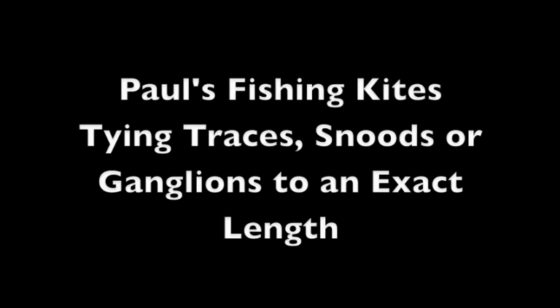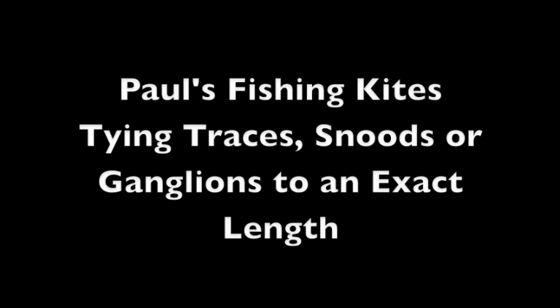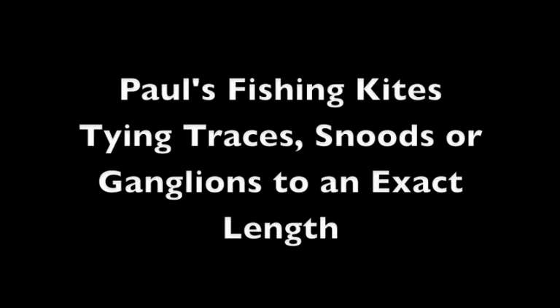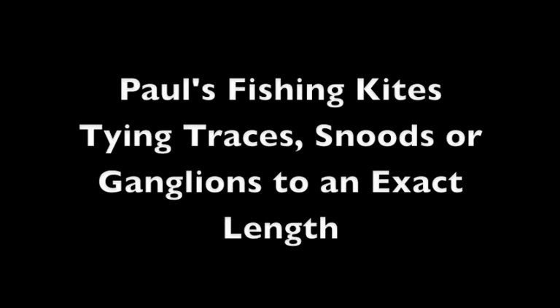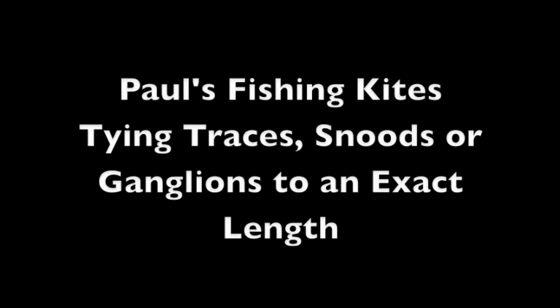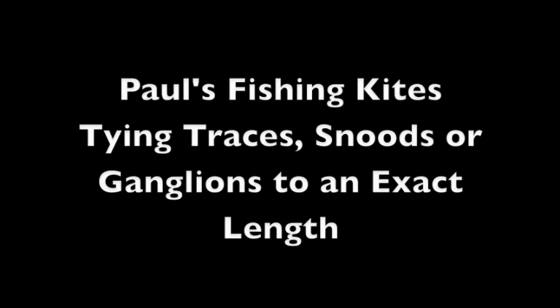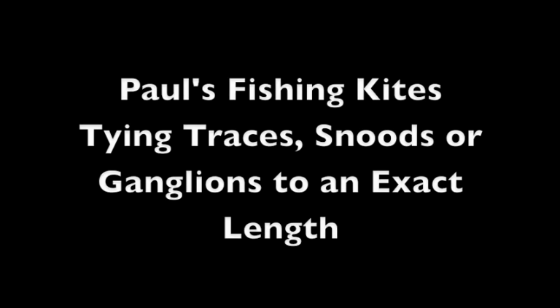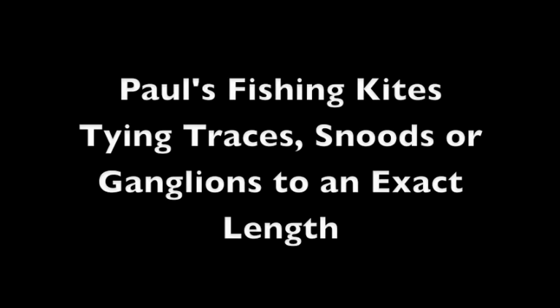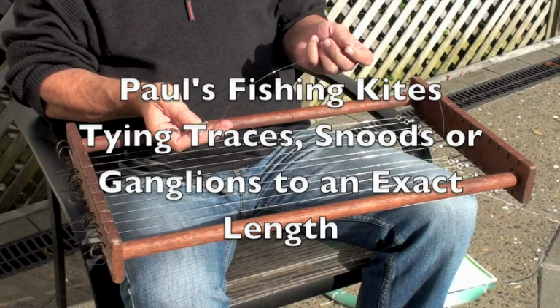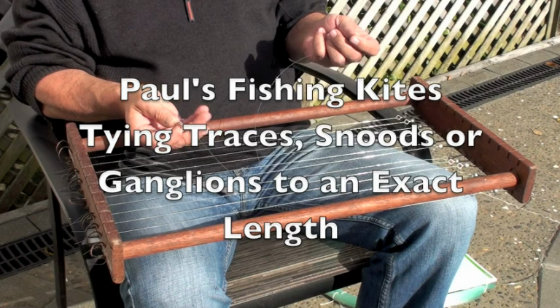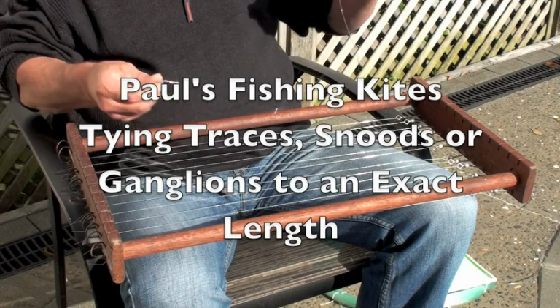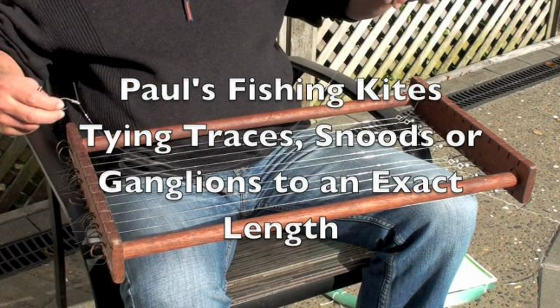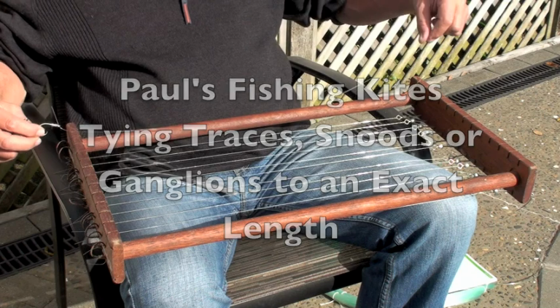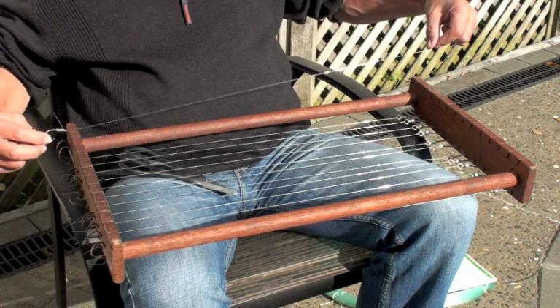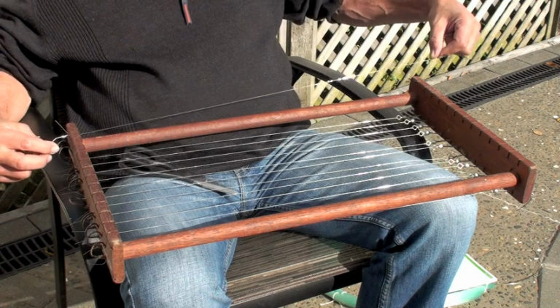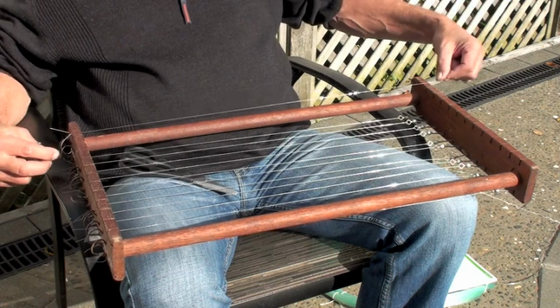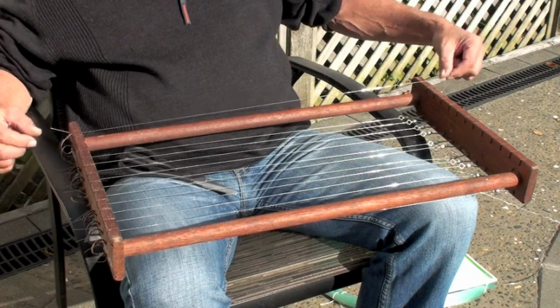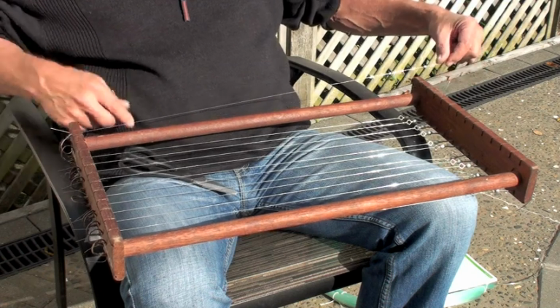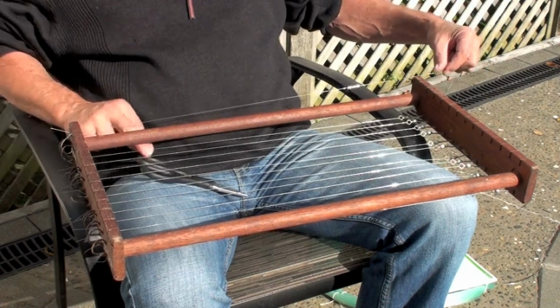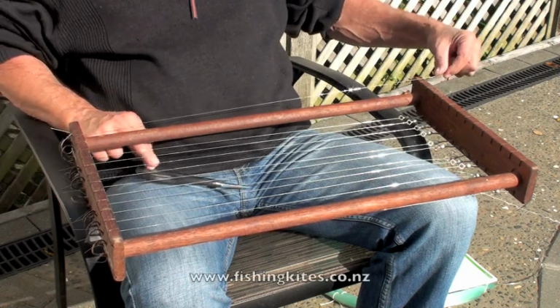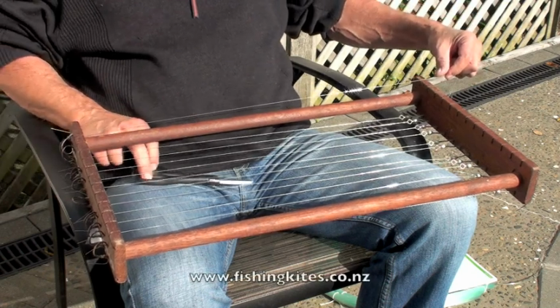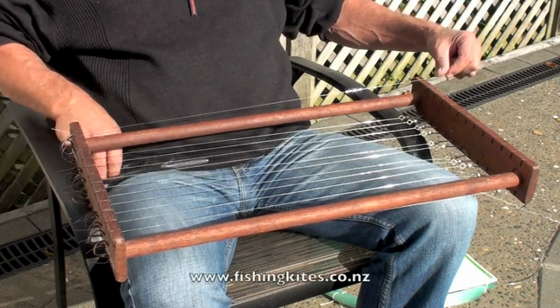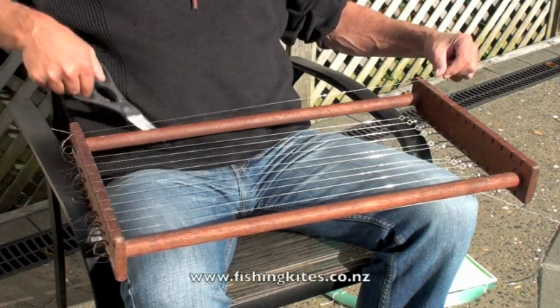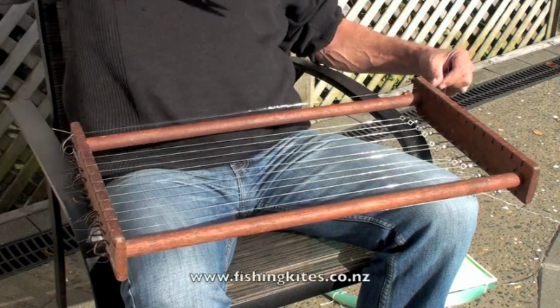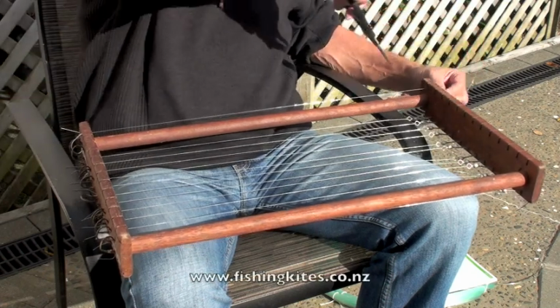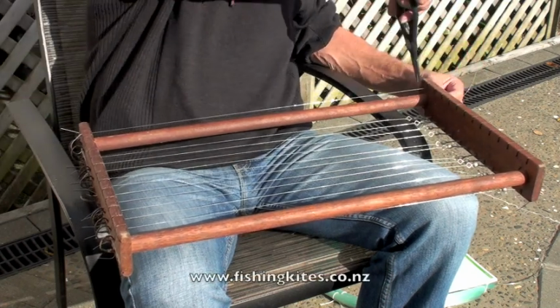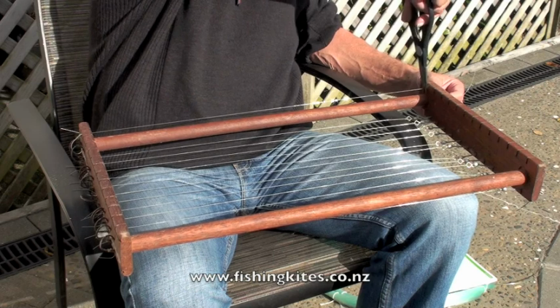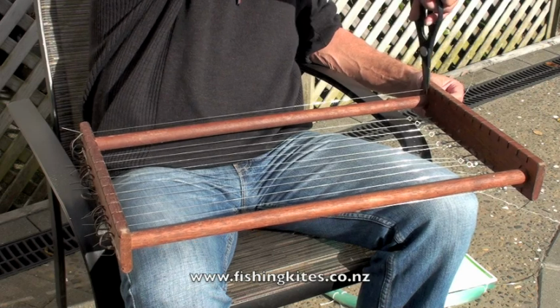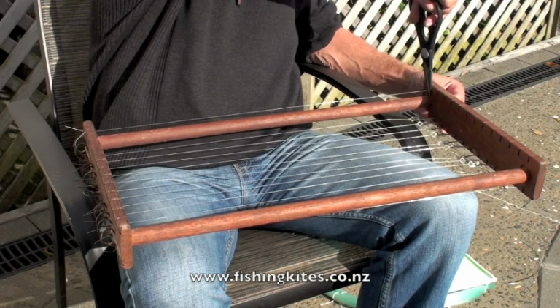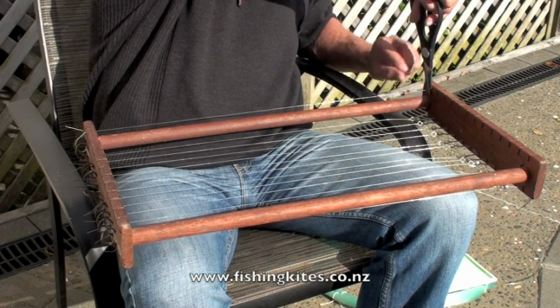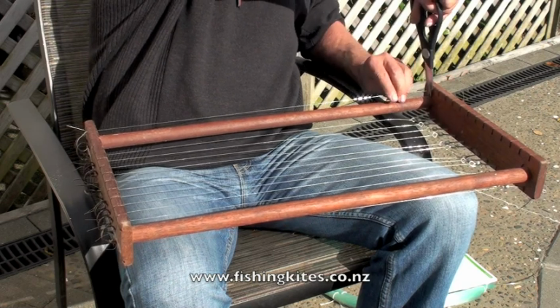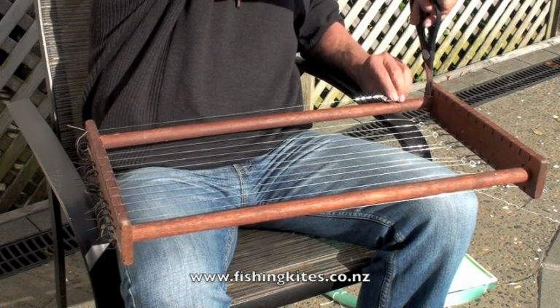Start with a trace with the hook already snelled to it, then put the hook in the rack. Stretch it out full length and cut it off to the length of the inside of the rack.